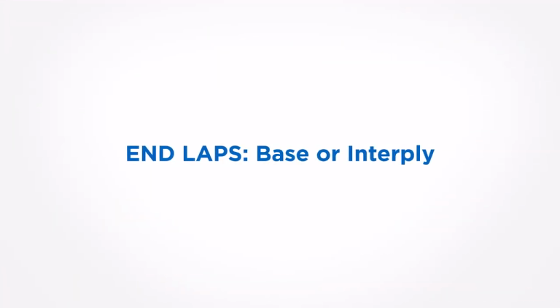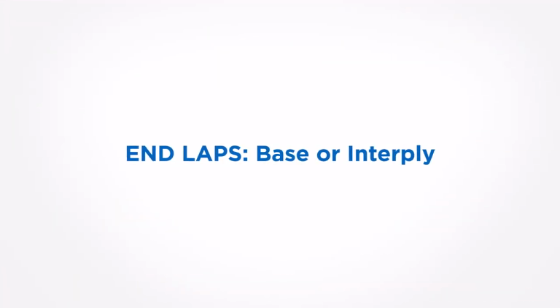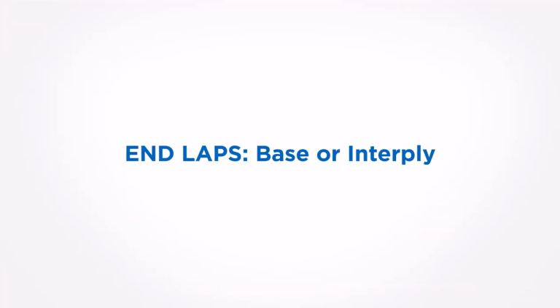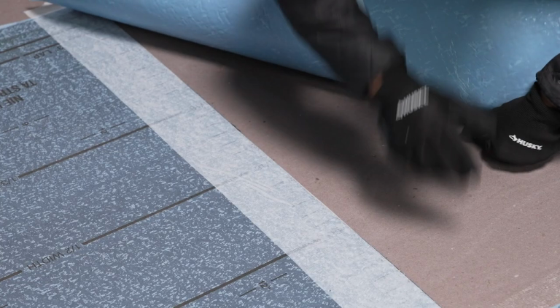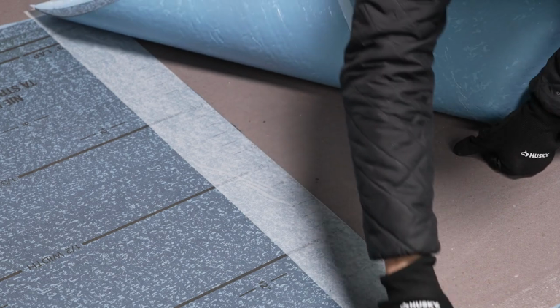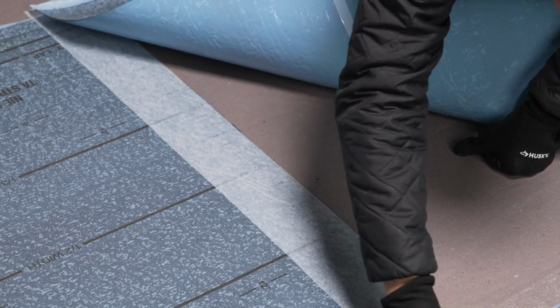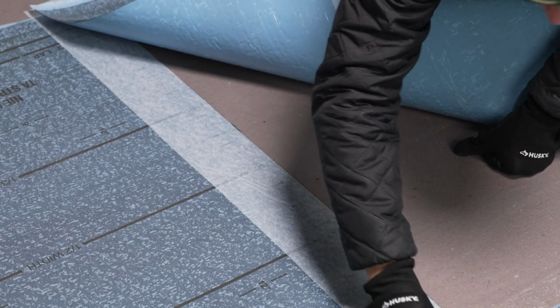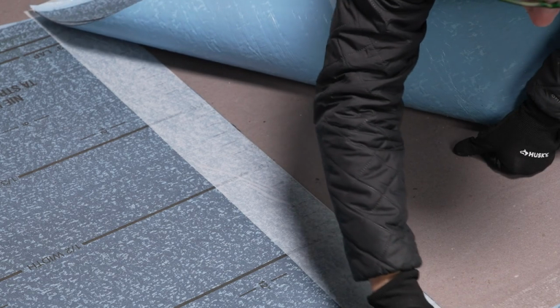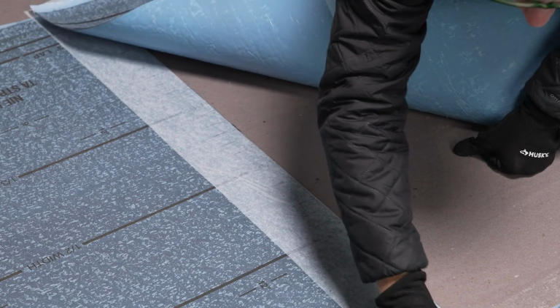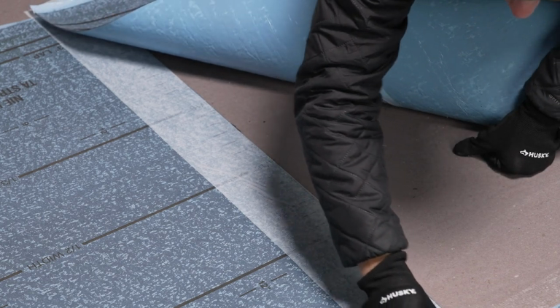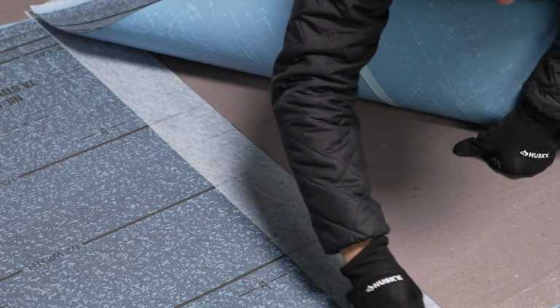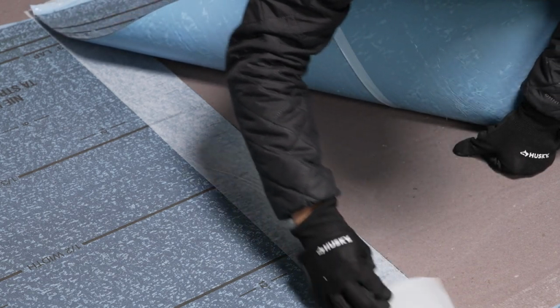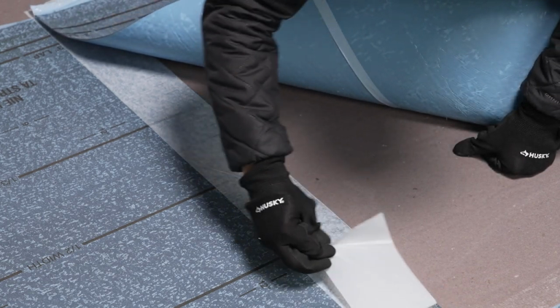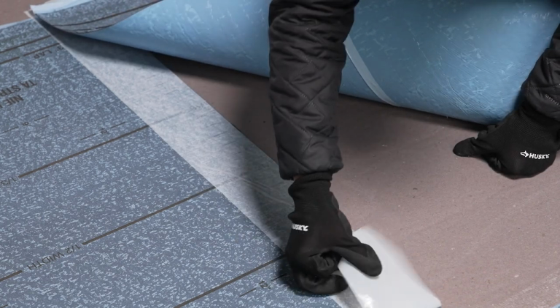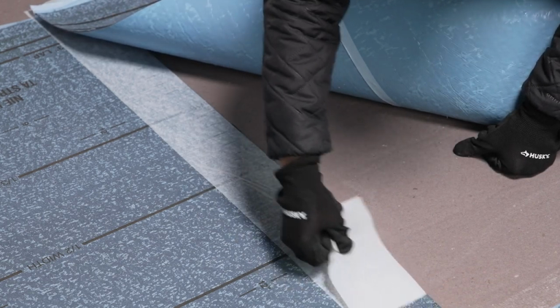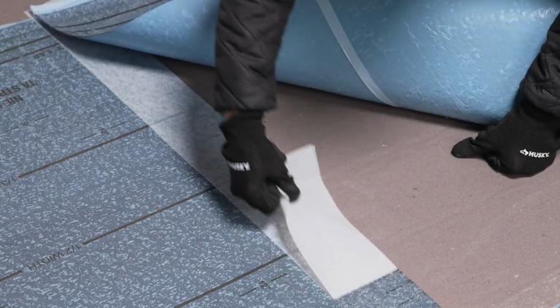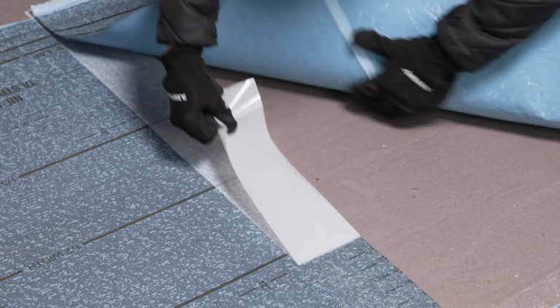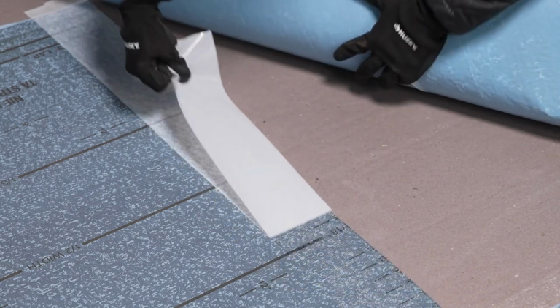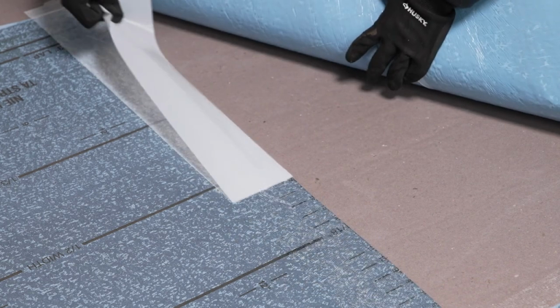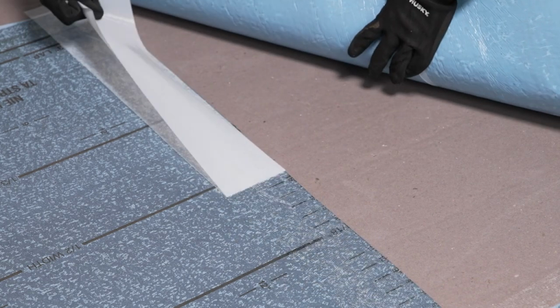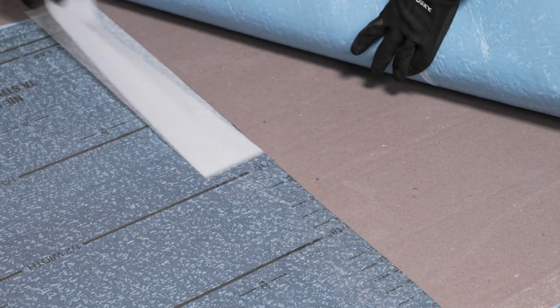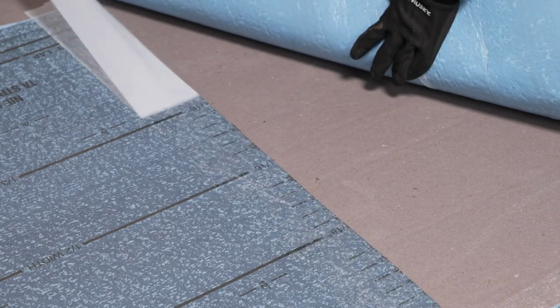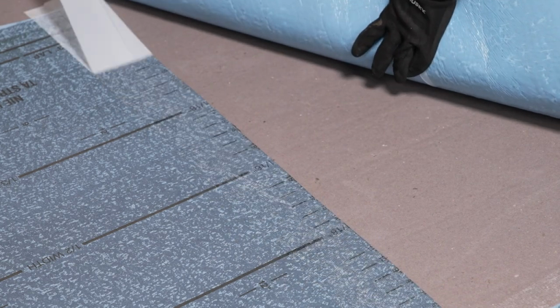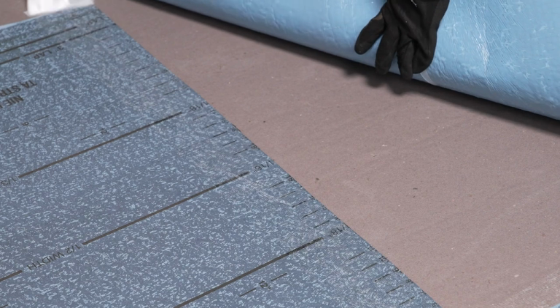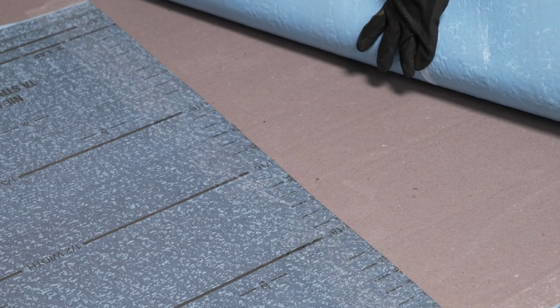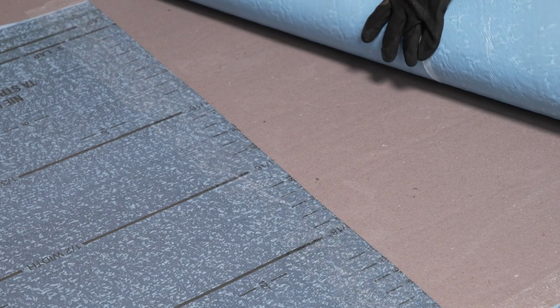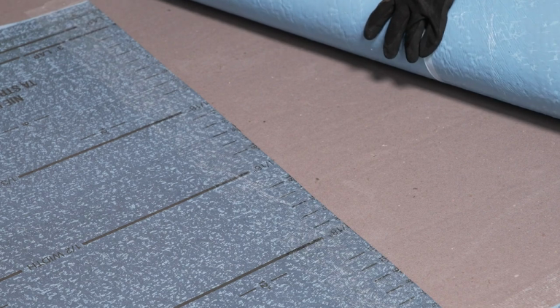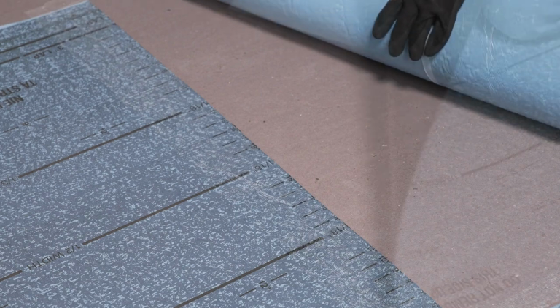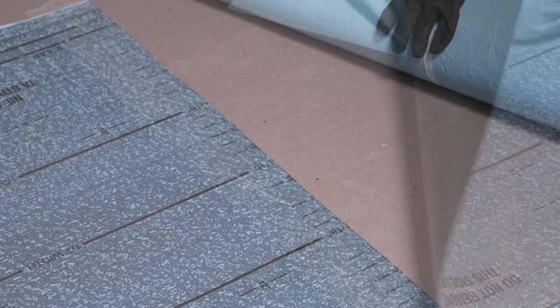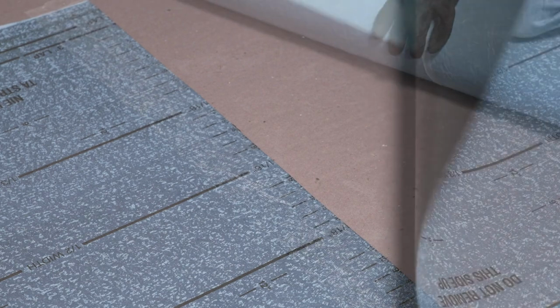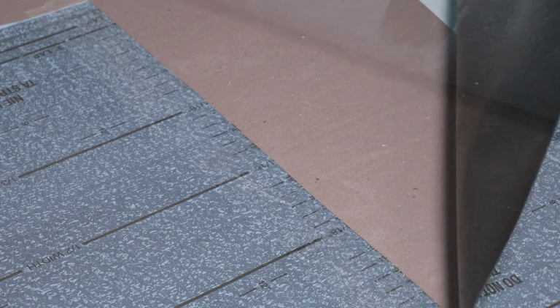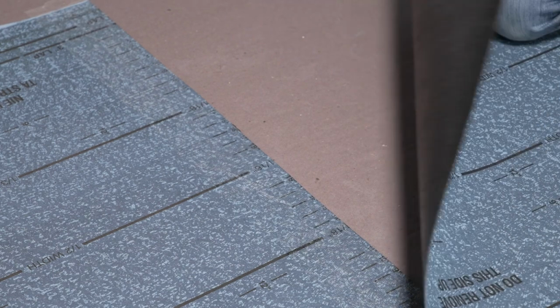When you reach the end of a base or inner ply roll, apply Arctic Edge to the 4-inch end lap, applying all the tape to the overlap surface.